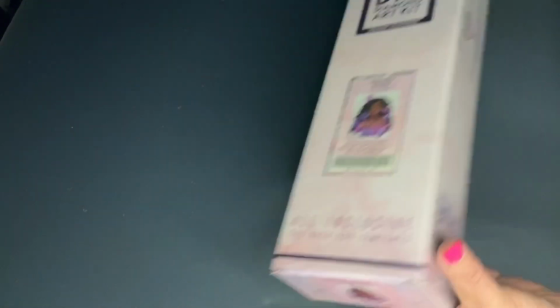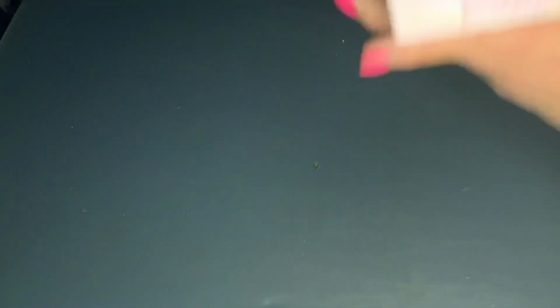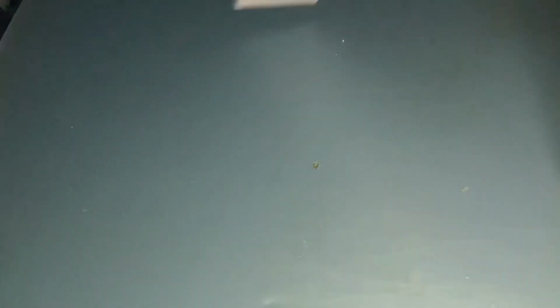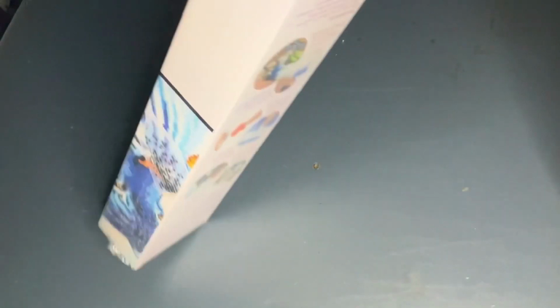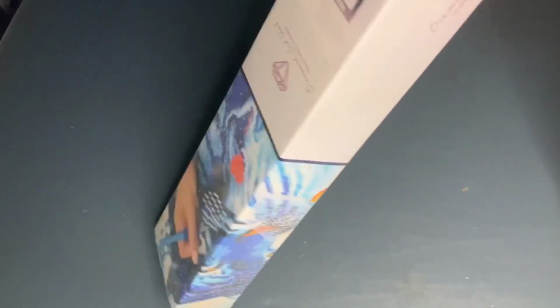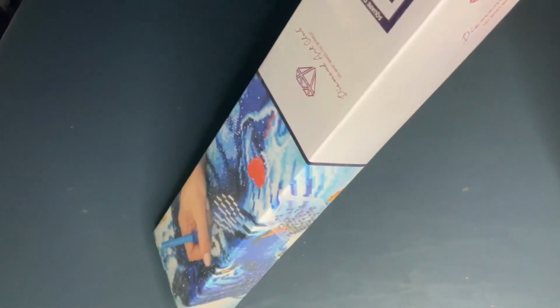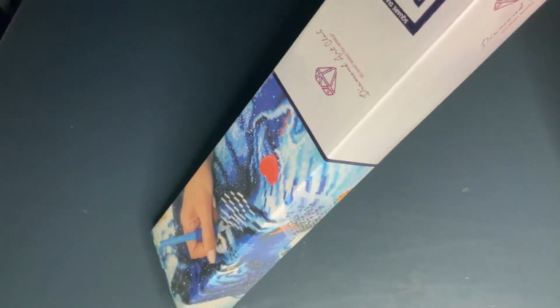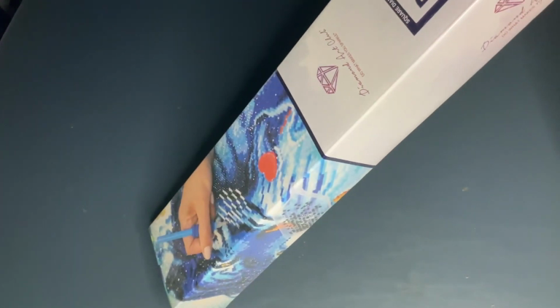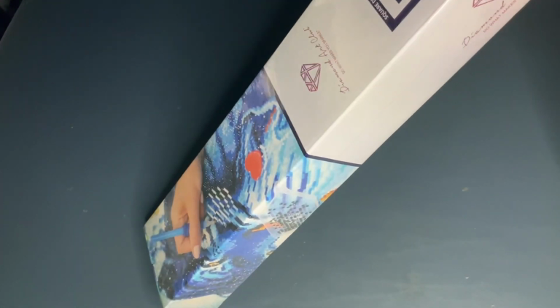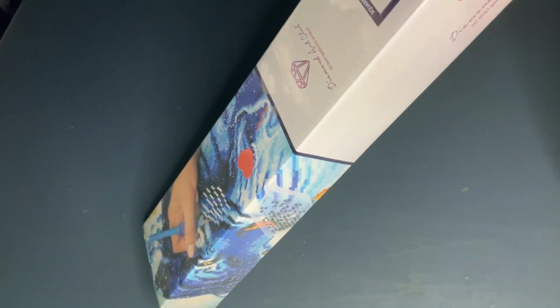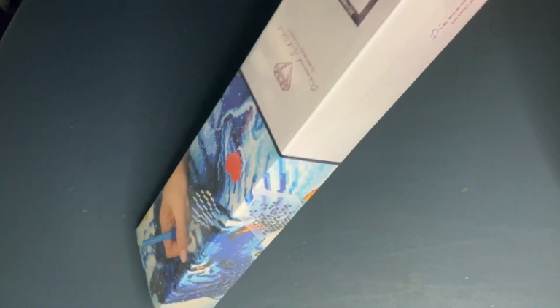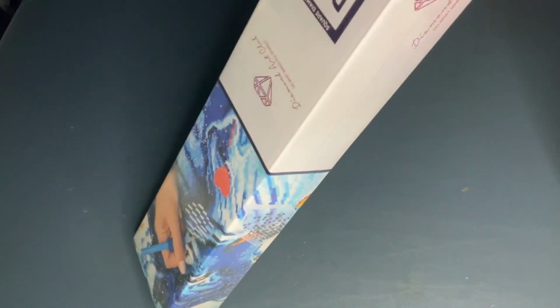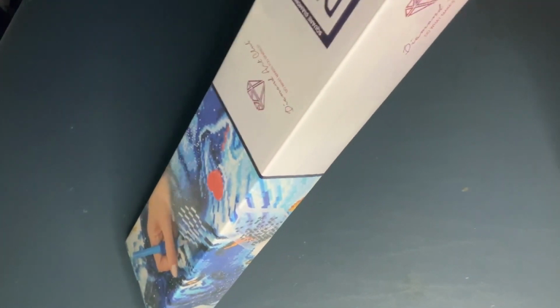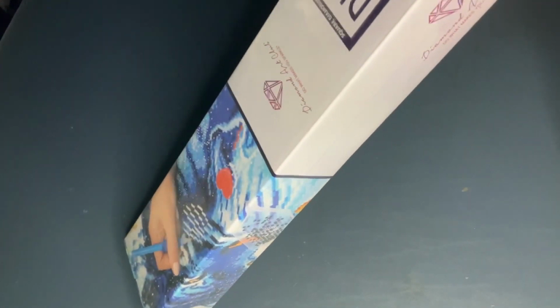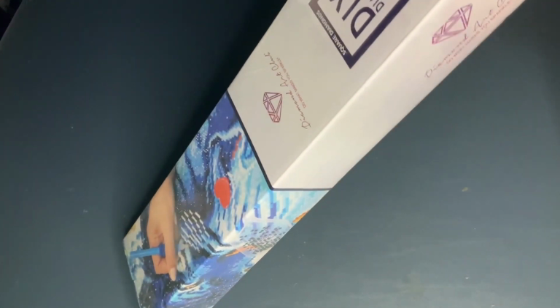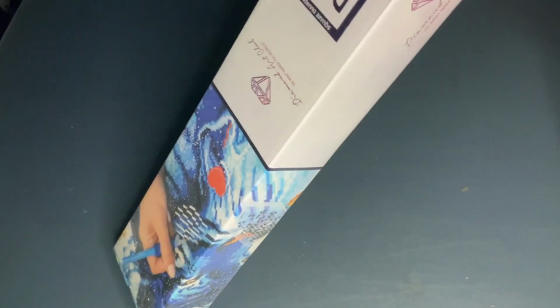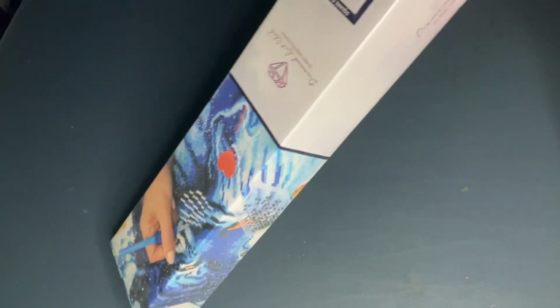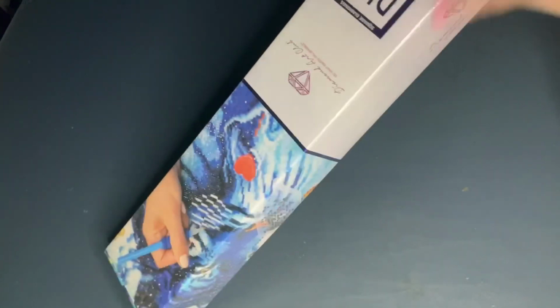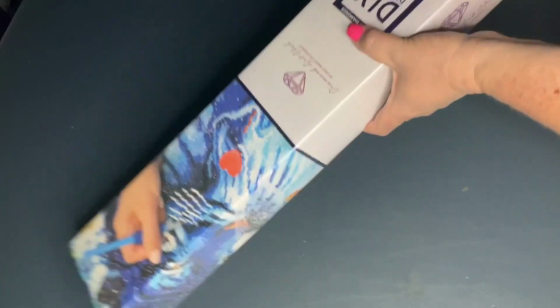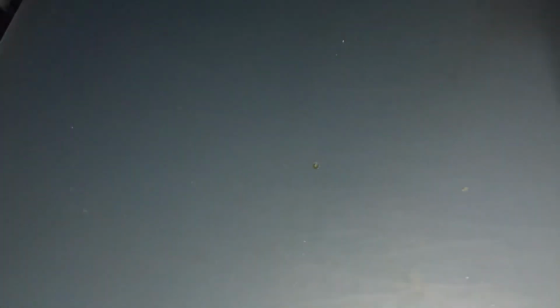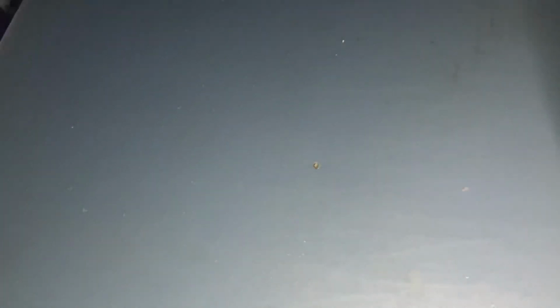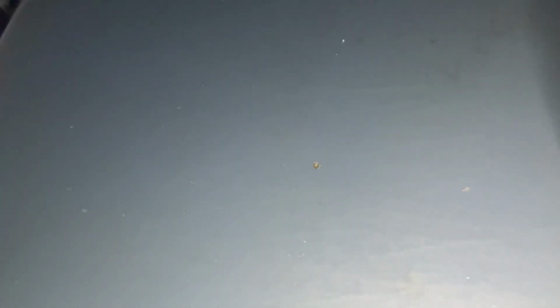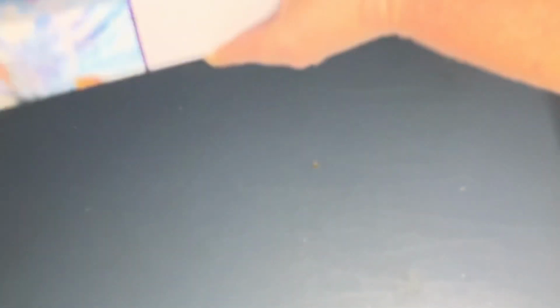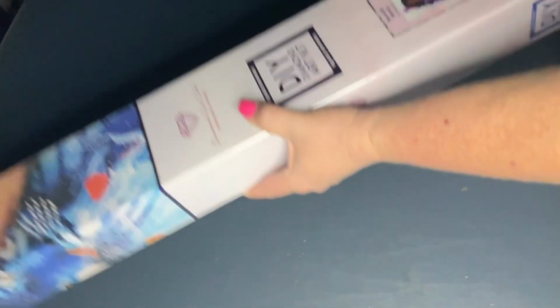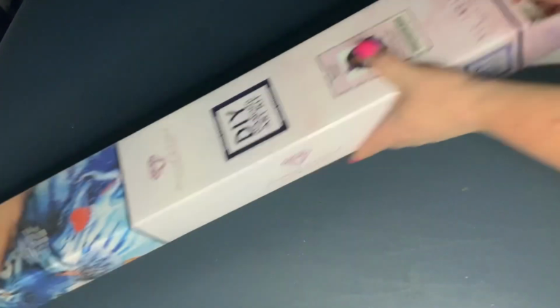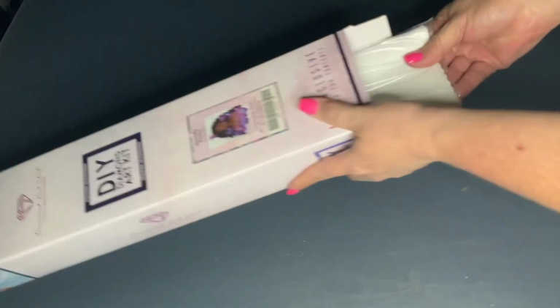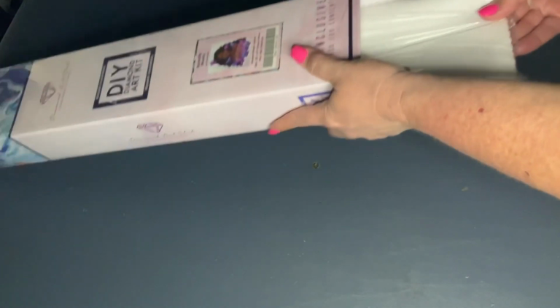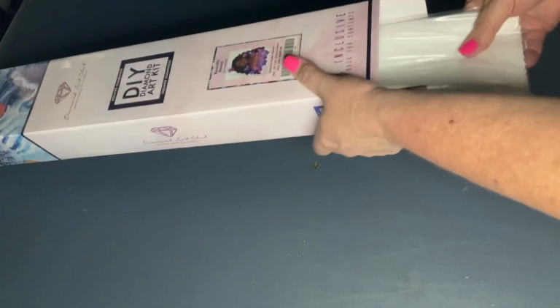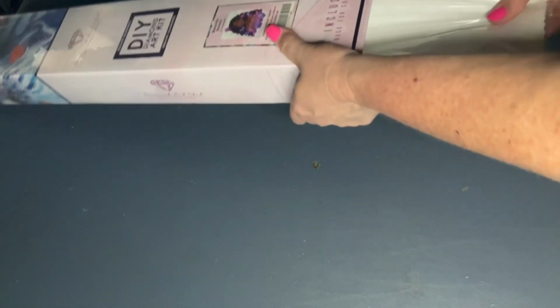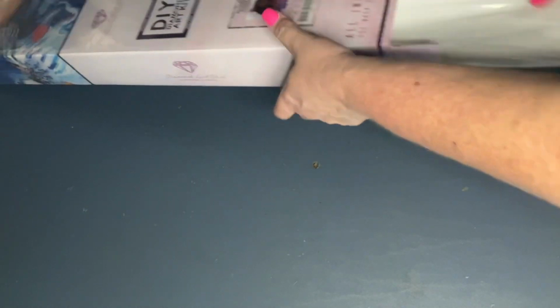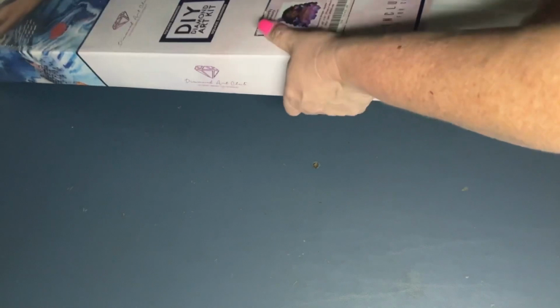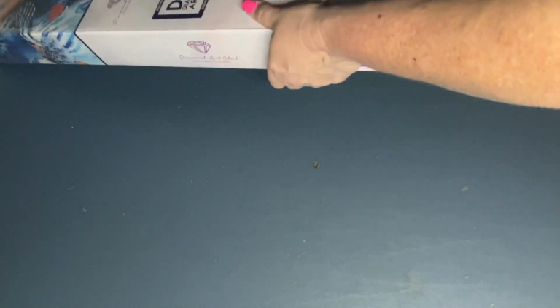My lighting is absolutely terrible right now and I'm not sure why, but let's go ahead and get all this out and we can take a look at it.